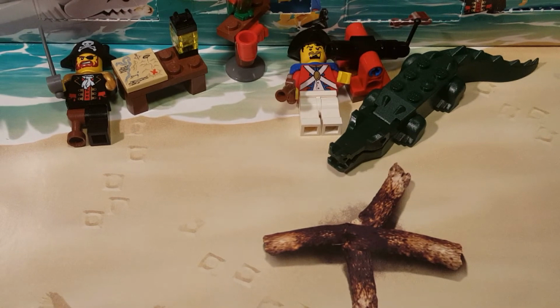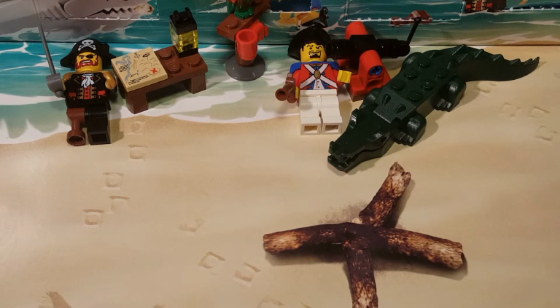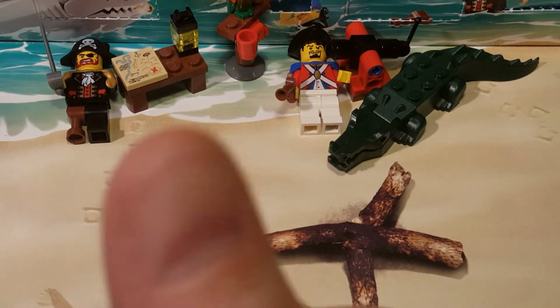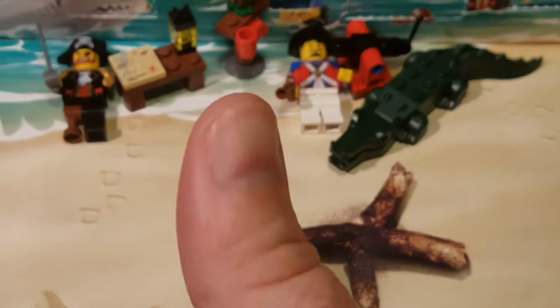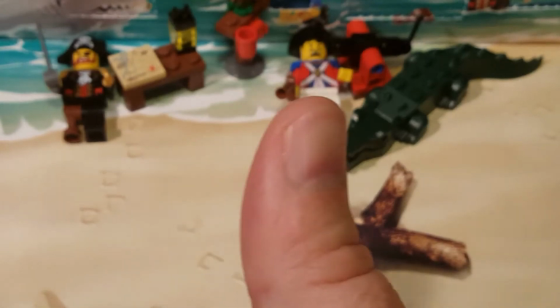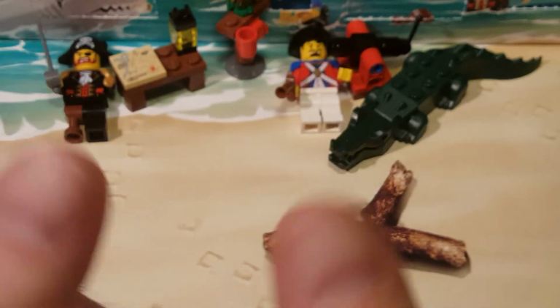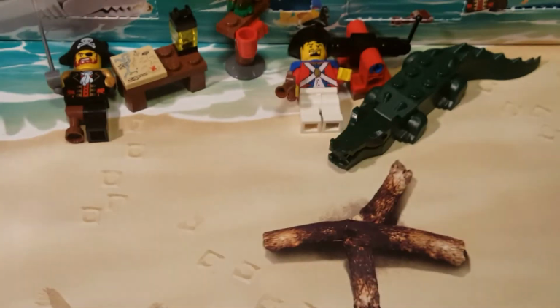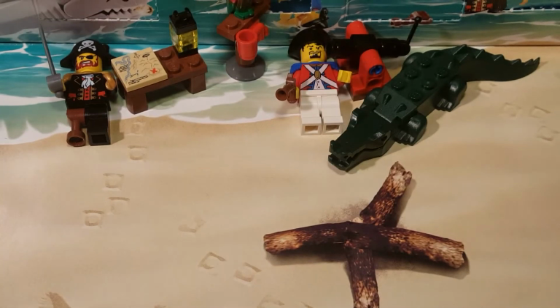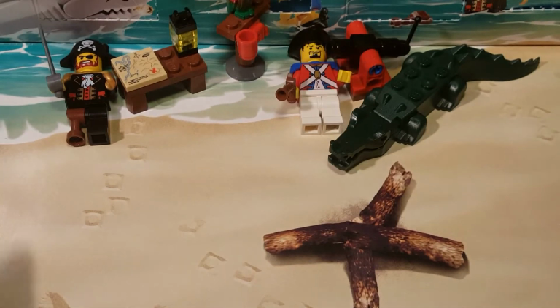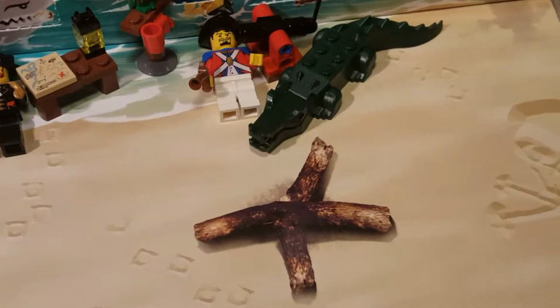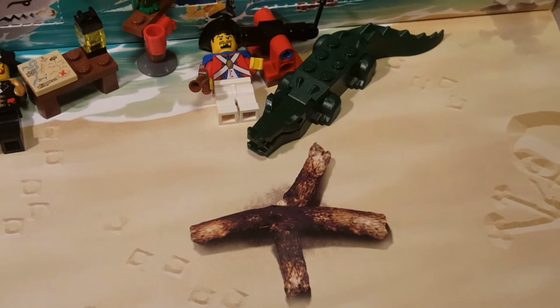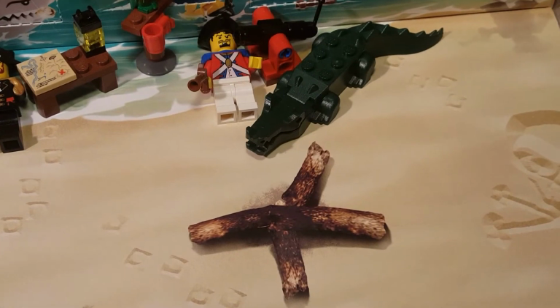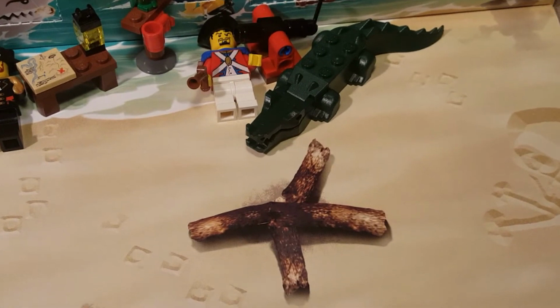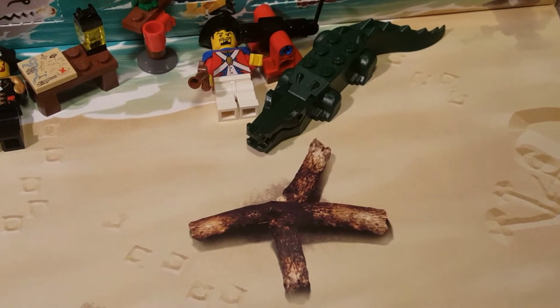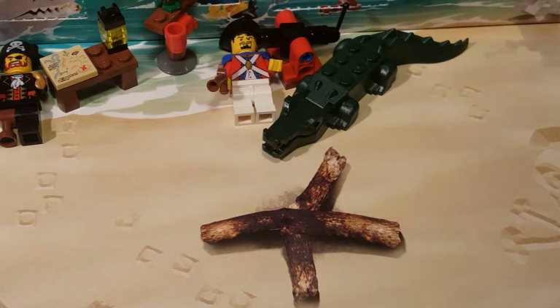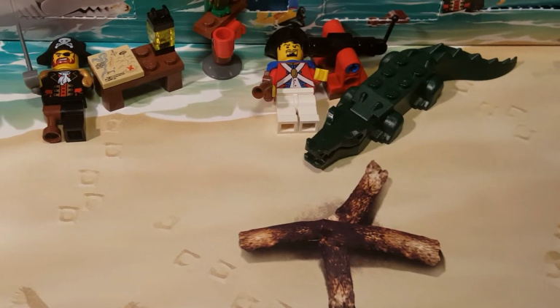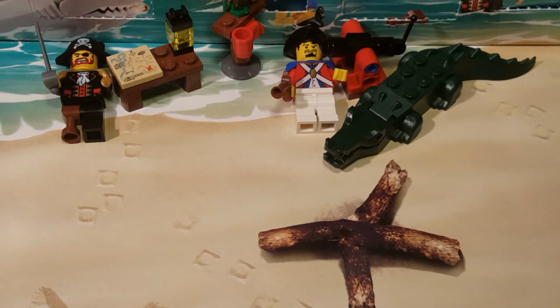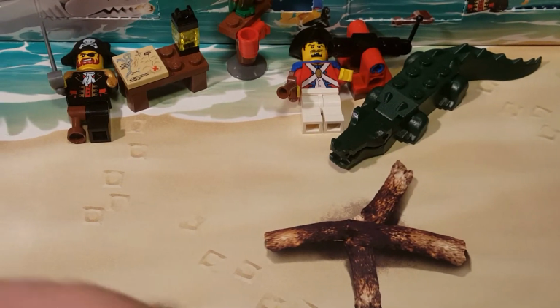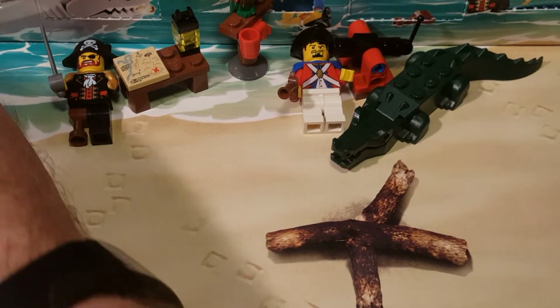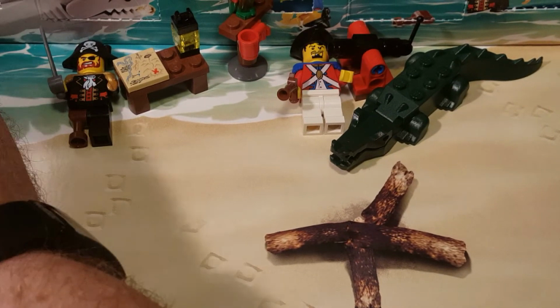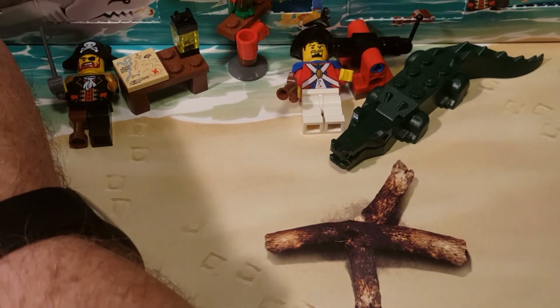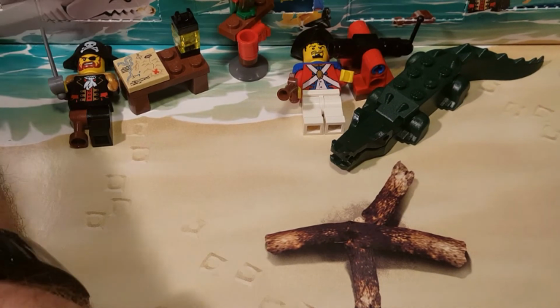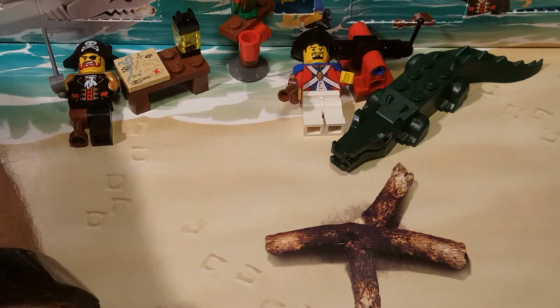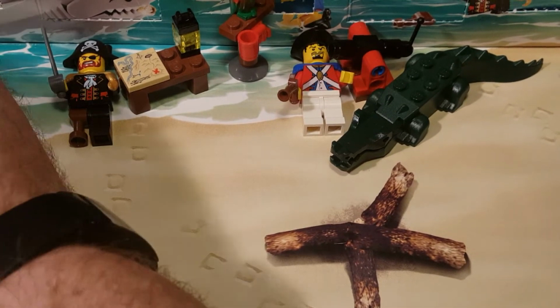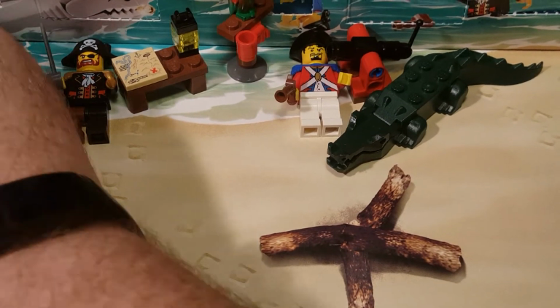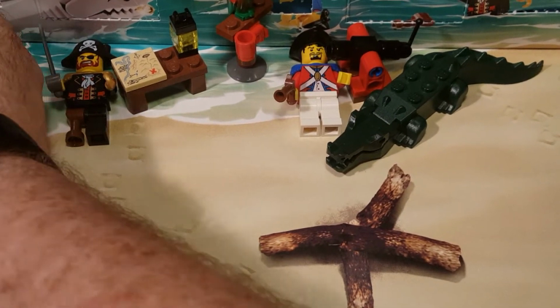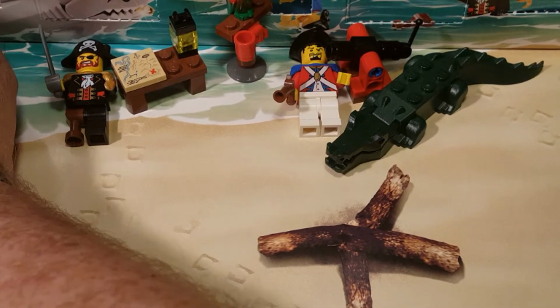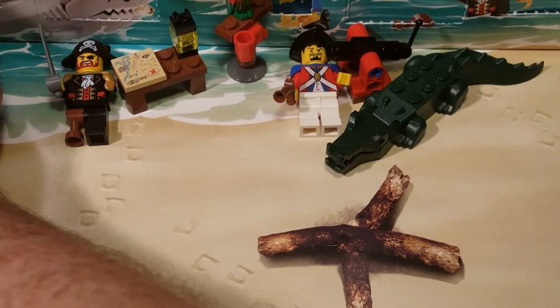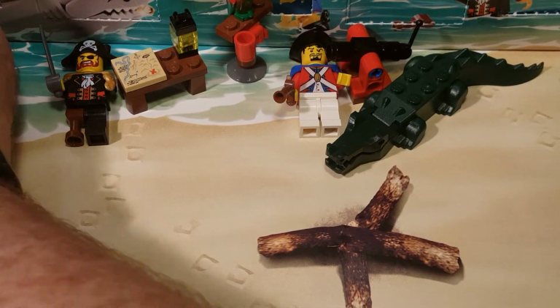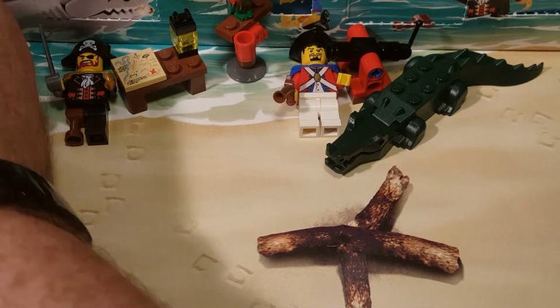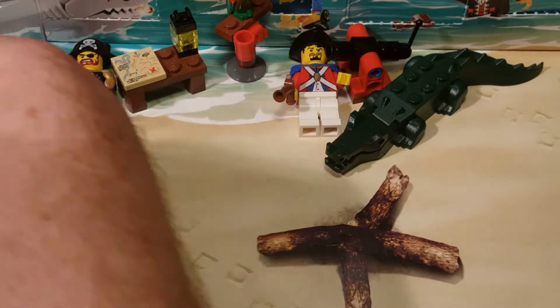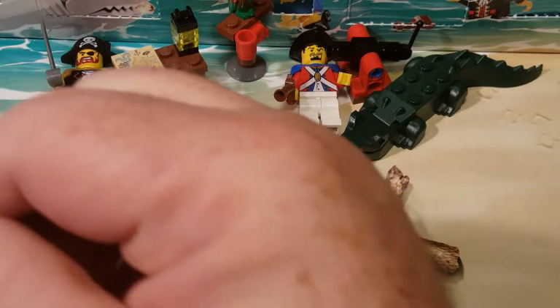But anyway, let's get down to the build. Today is, like I said, day seven — and wow, I just keep knocking my camera around. Let's open this up.